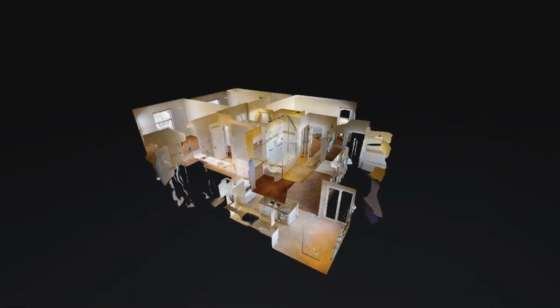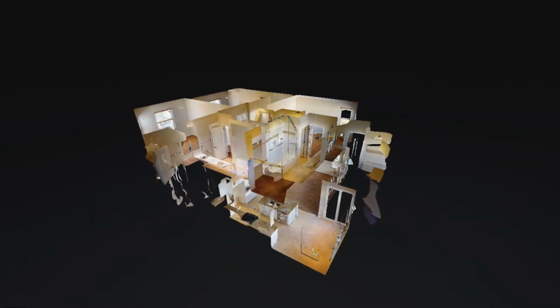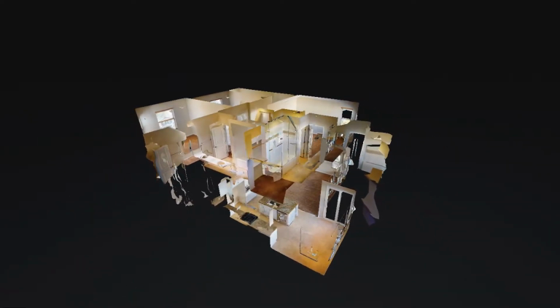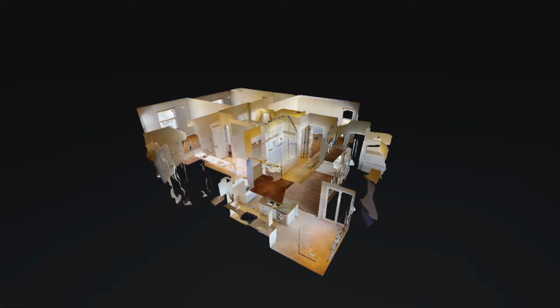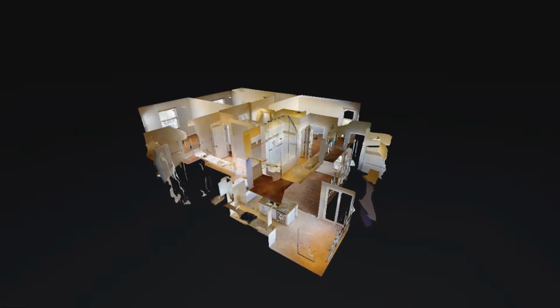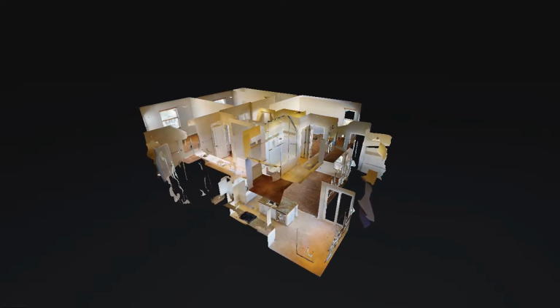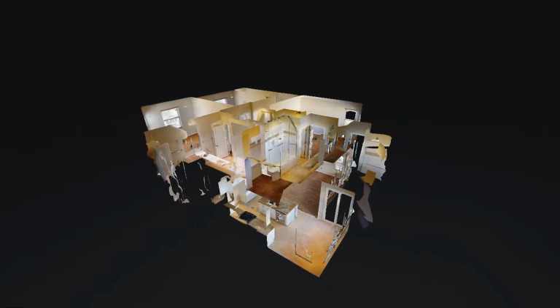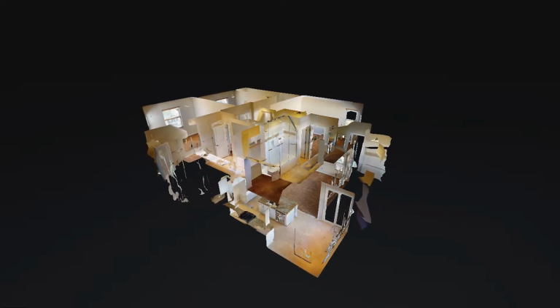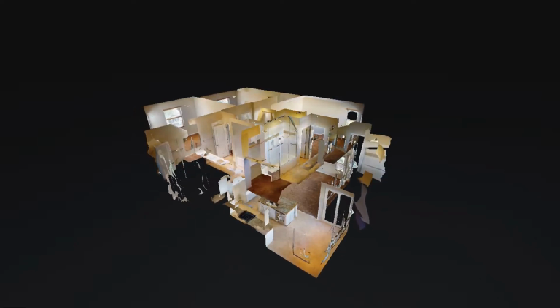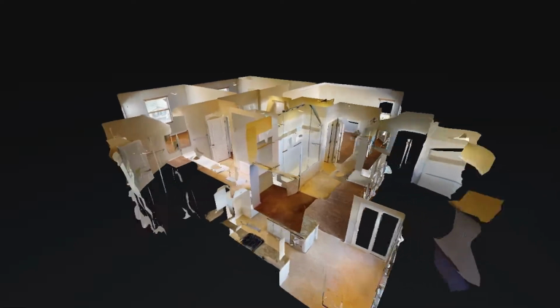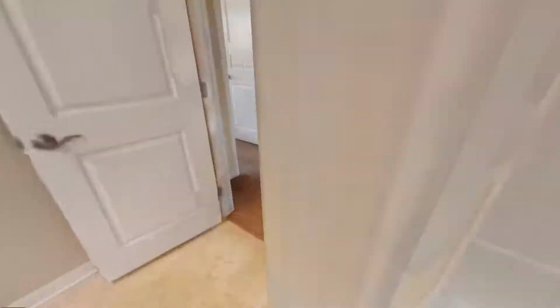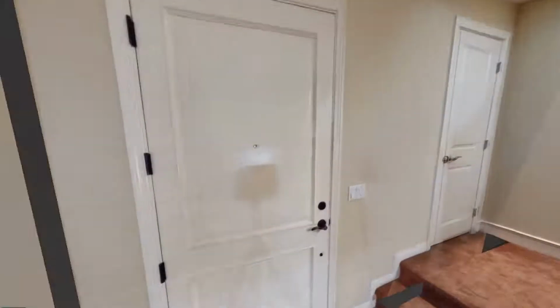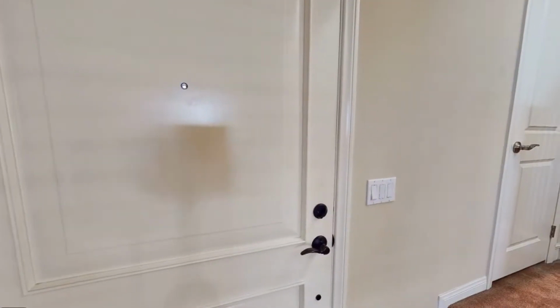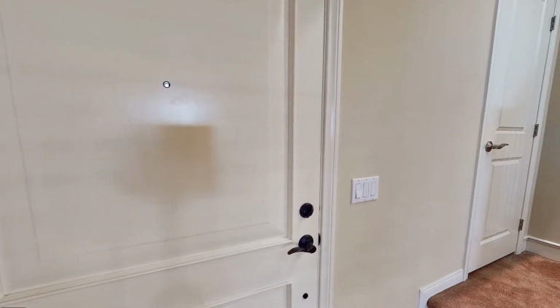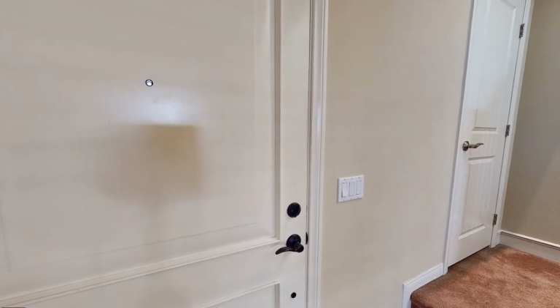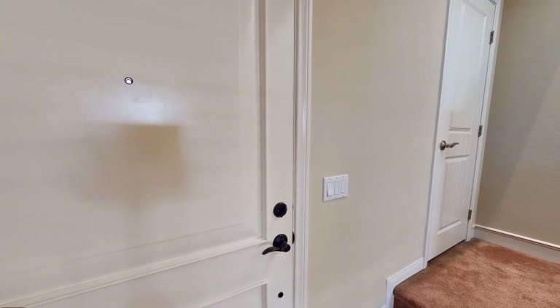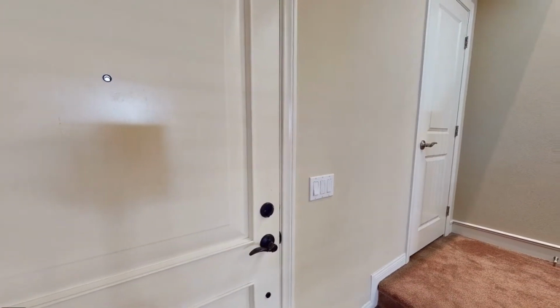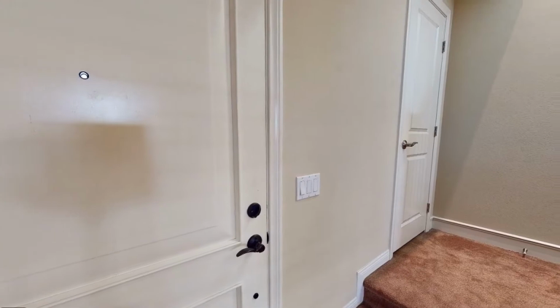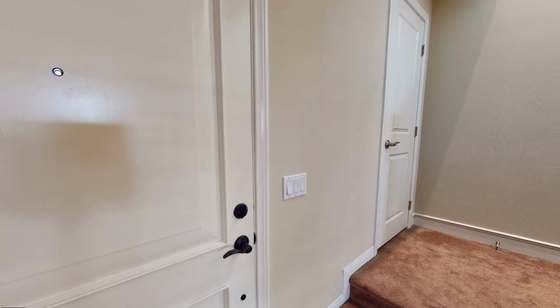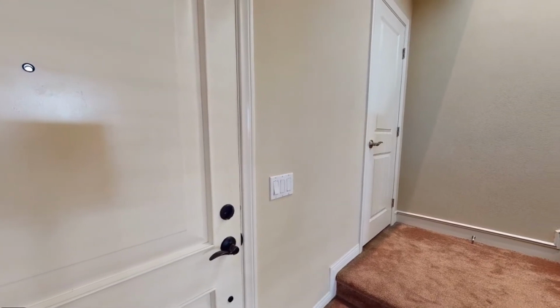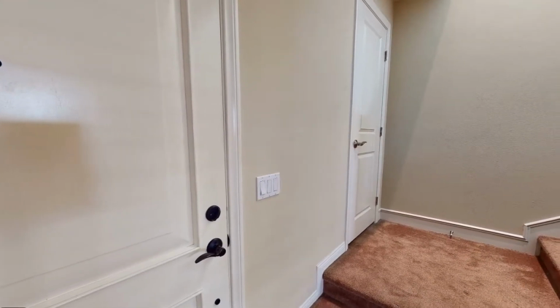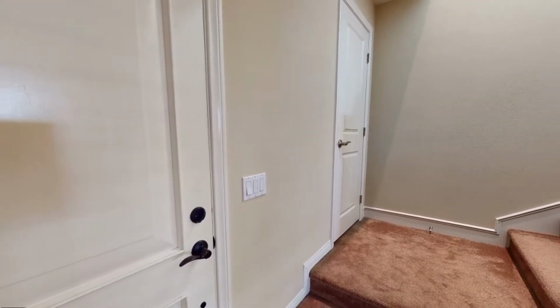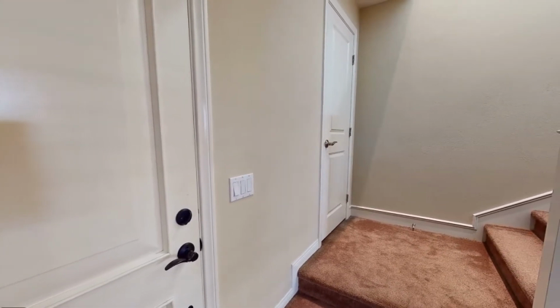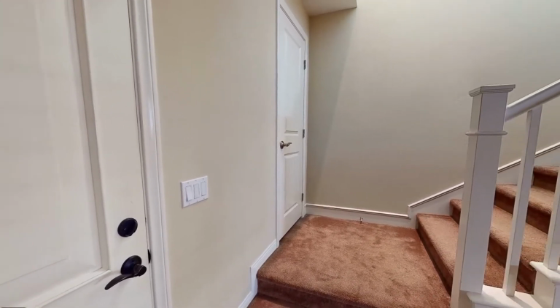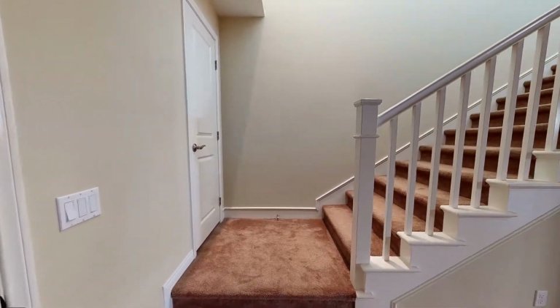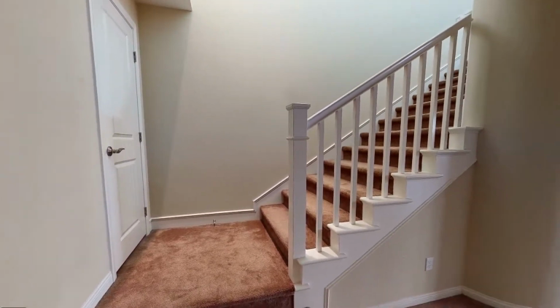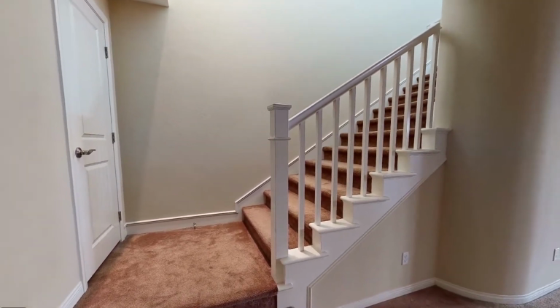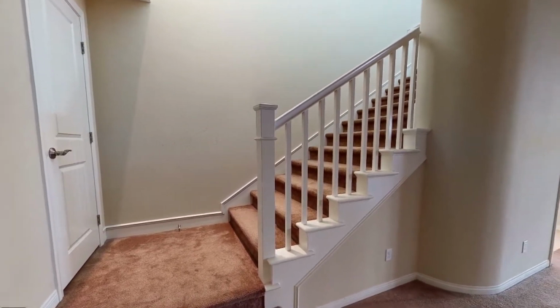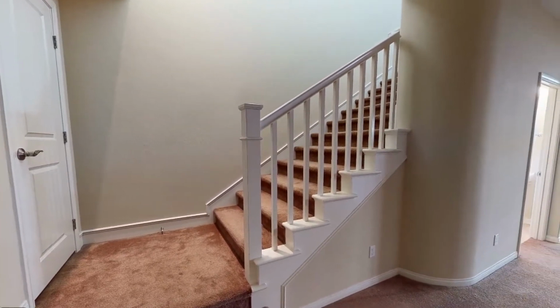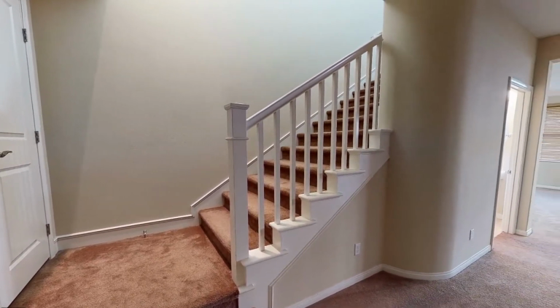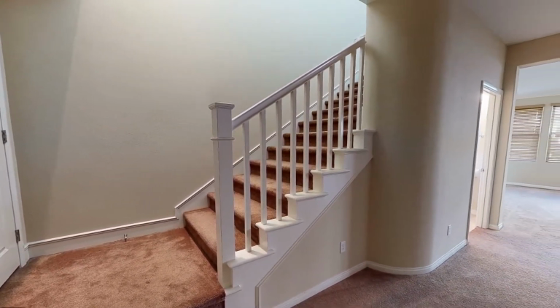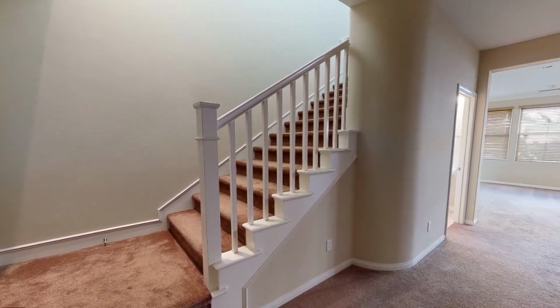This is a stunning home just a few minutes away from Stonegate Elementary. It features three good-sized bedrooms and direct access to a two-car garage with a tankless water heater.